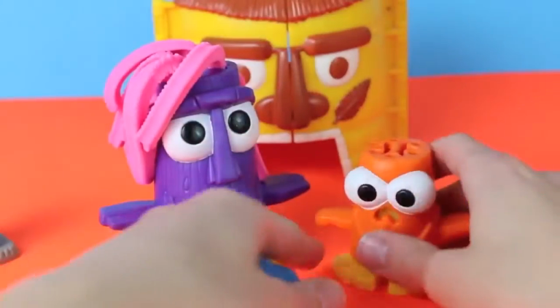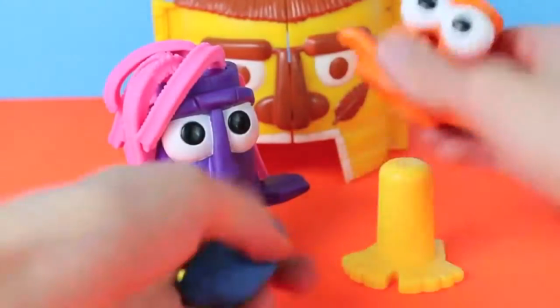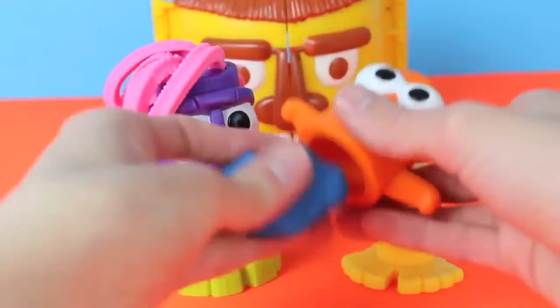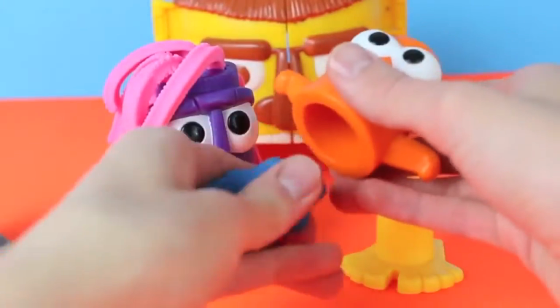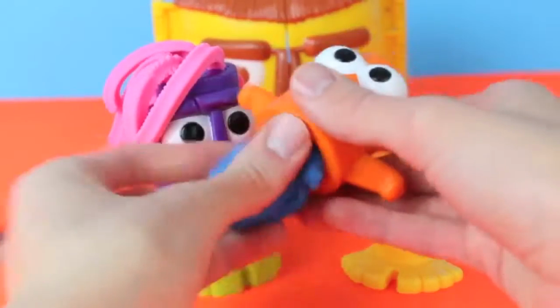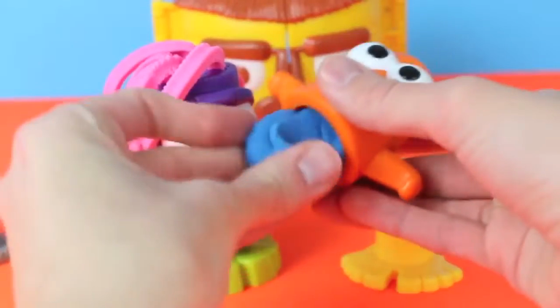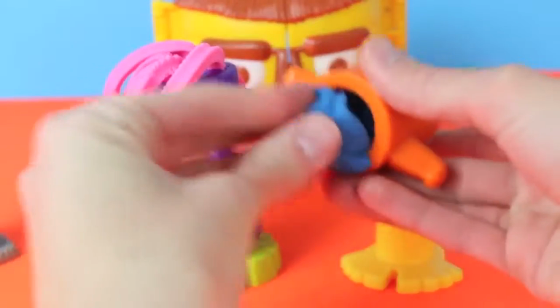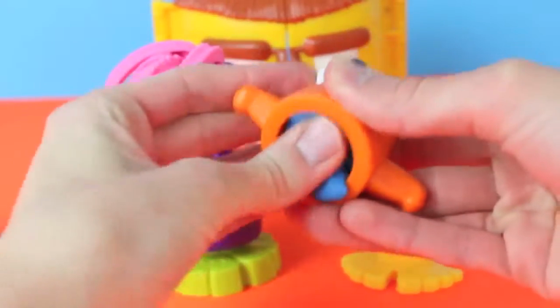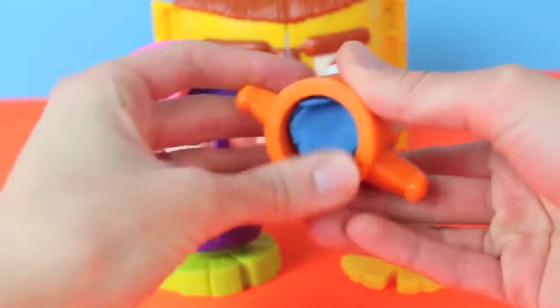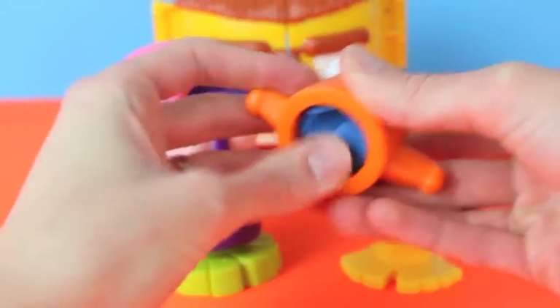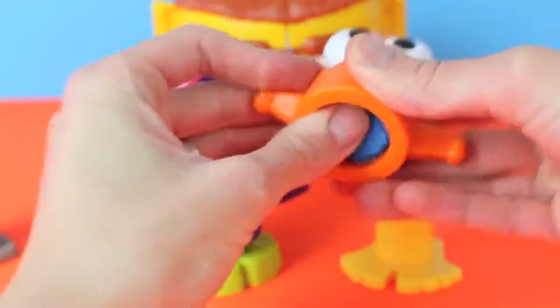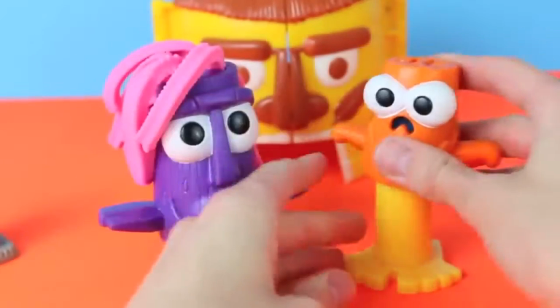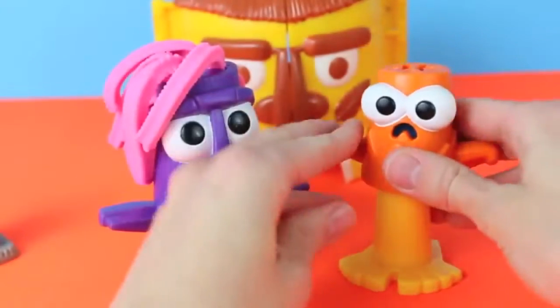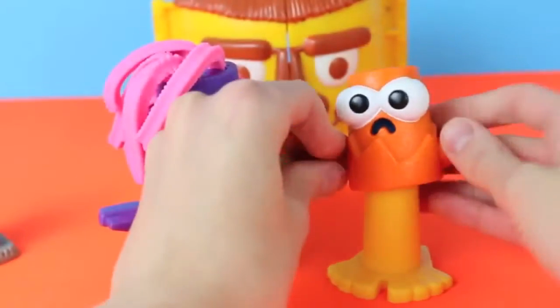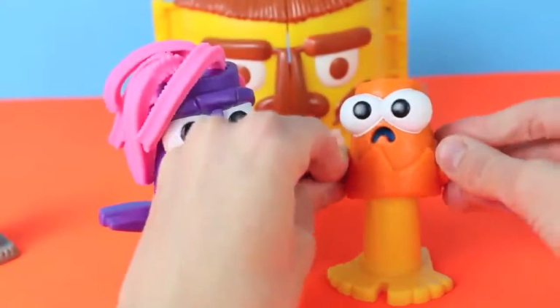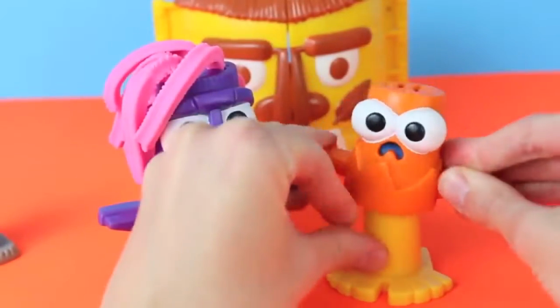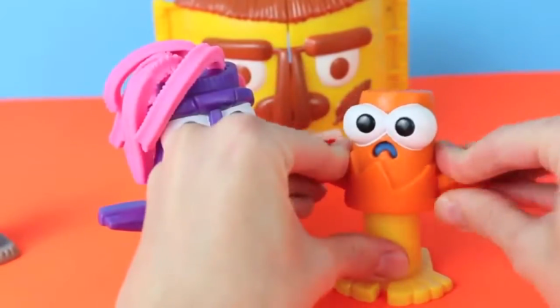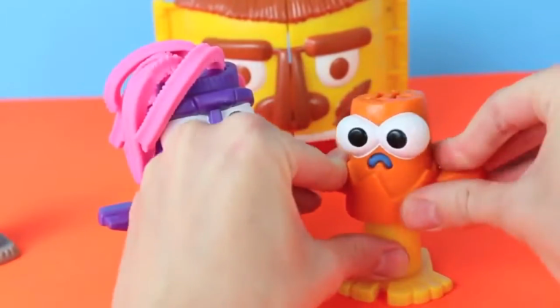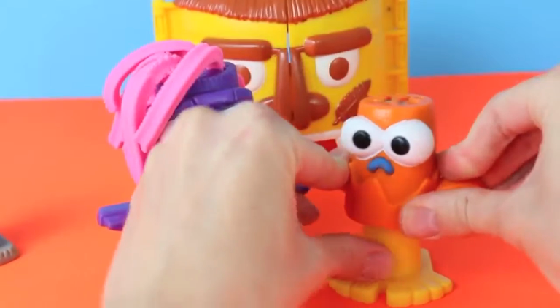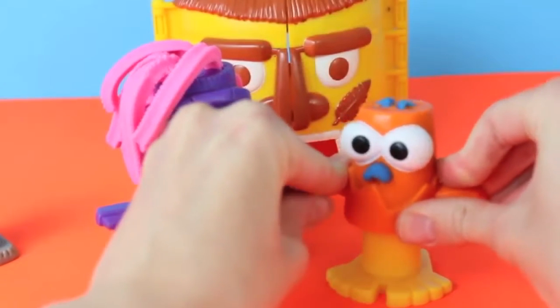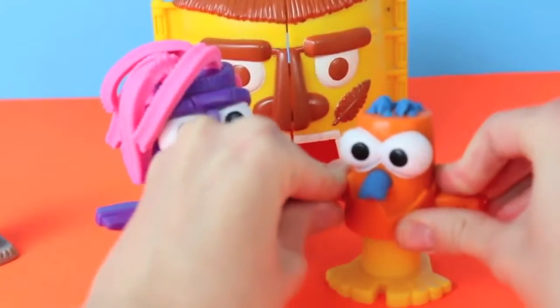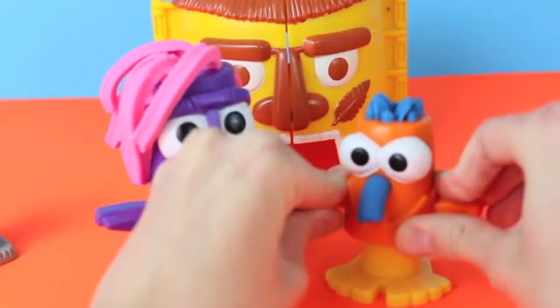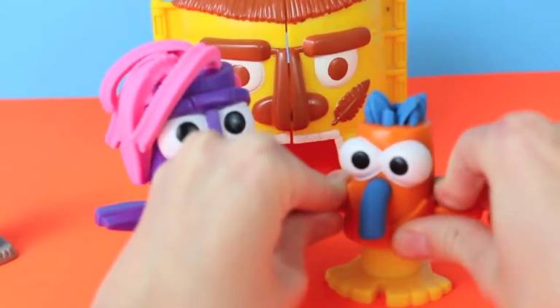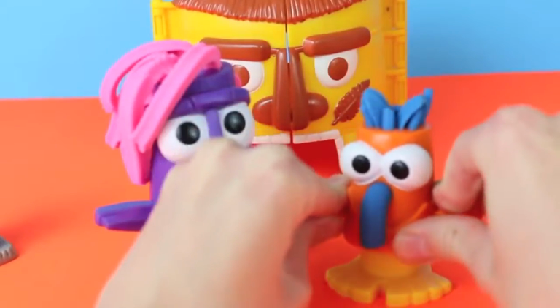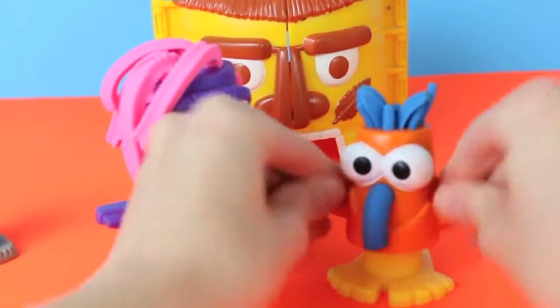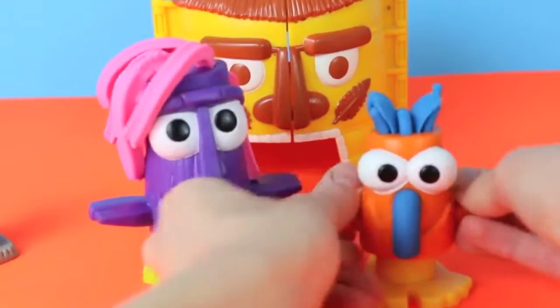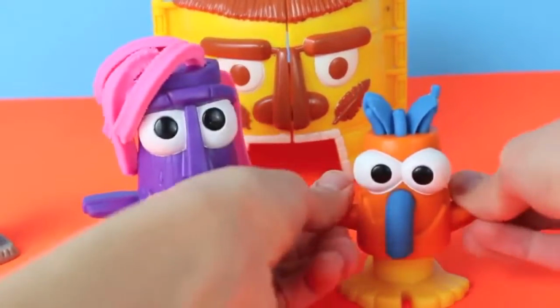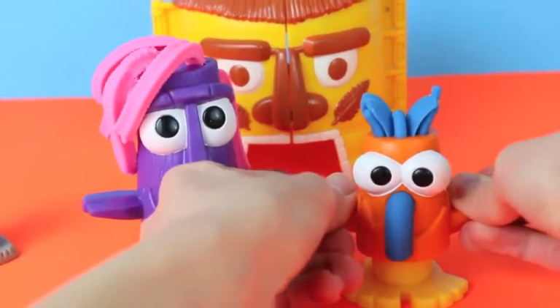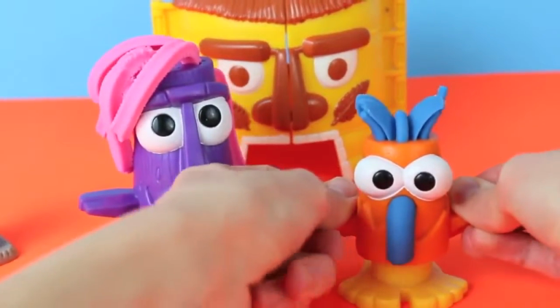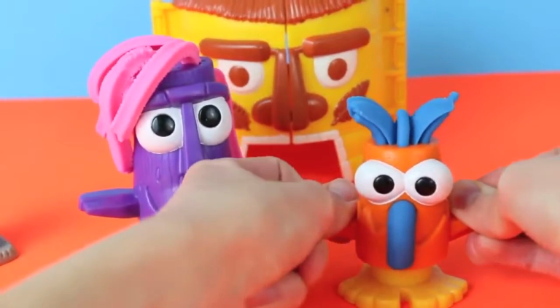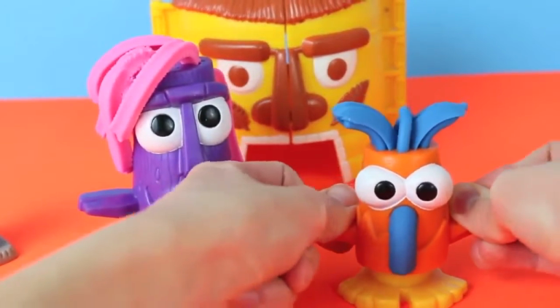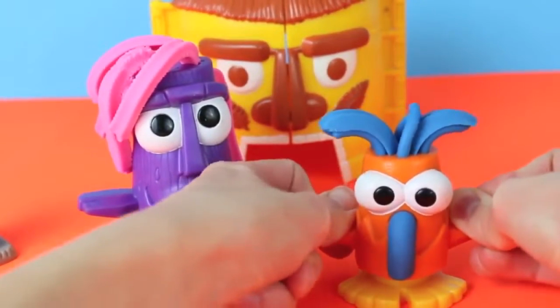Now the winning Dodo gets his choice of hair color, and this Dodo chose blue, so we'll load him up with some blue Play-Doh. Then just push him down using the extruder, and now his hair comes out.